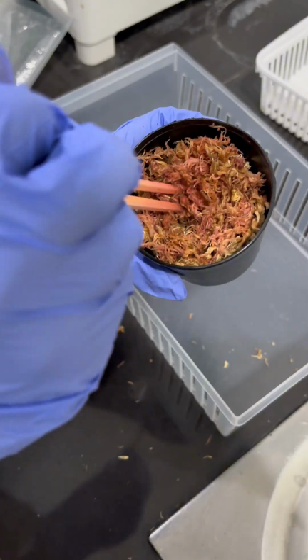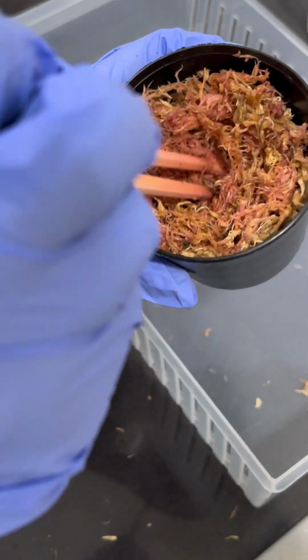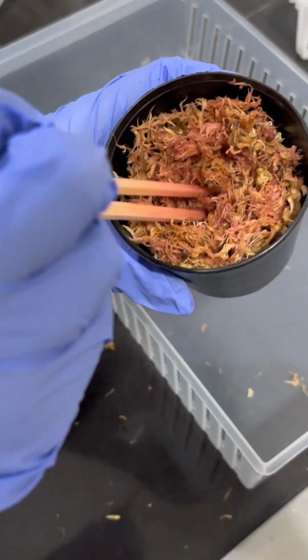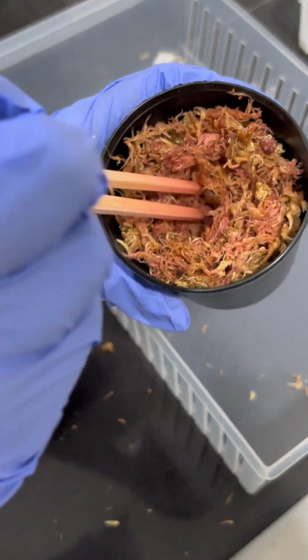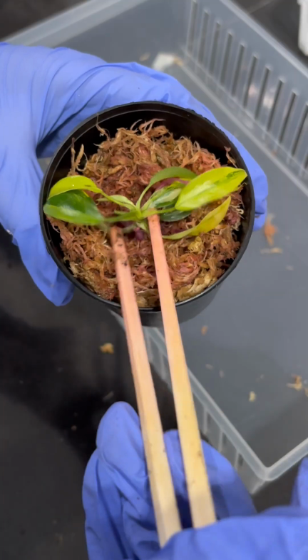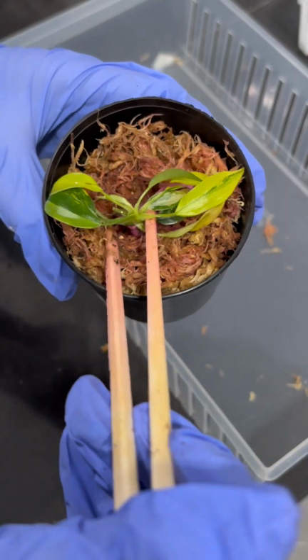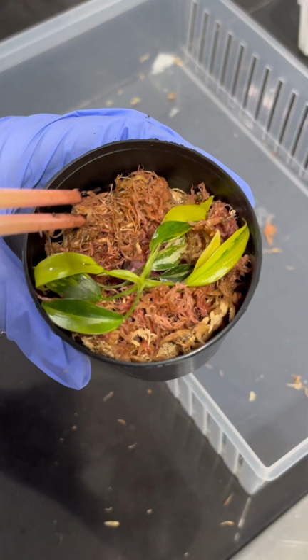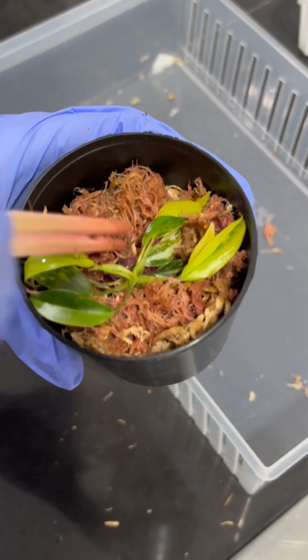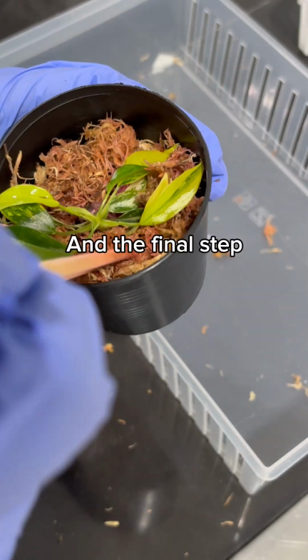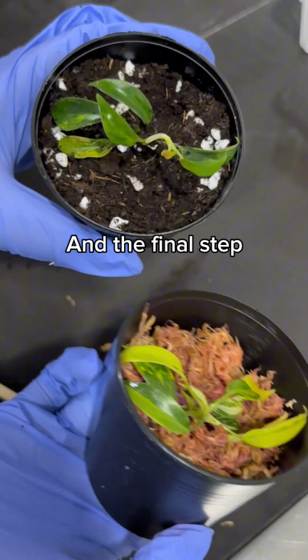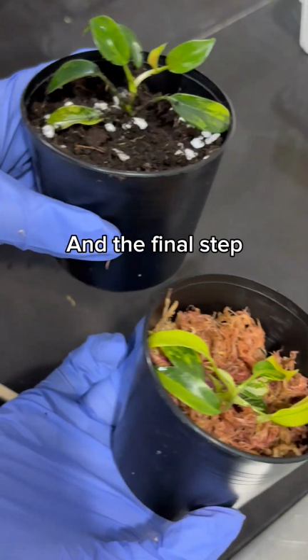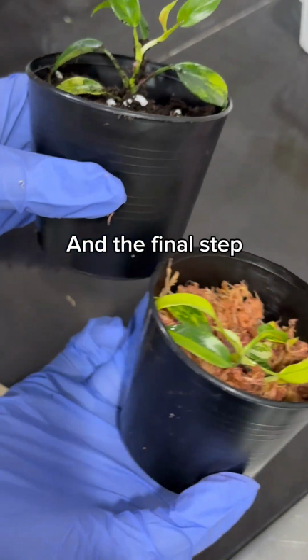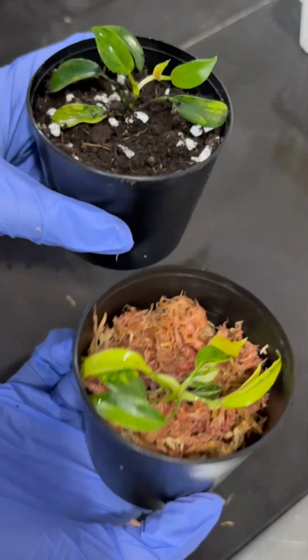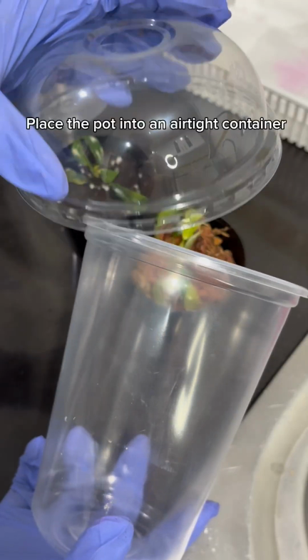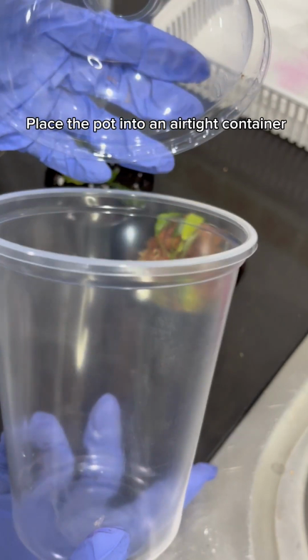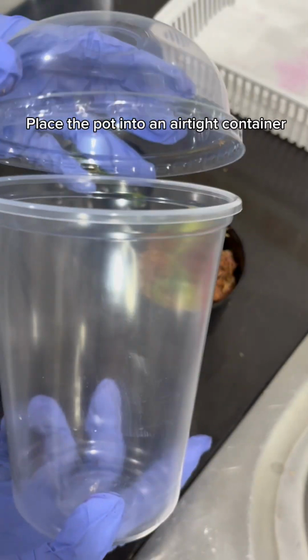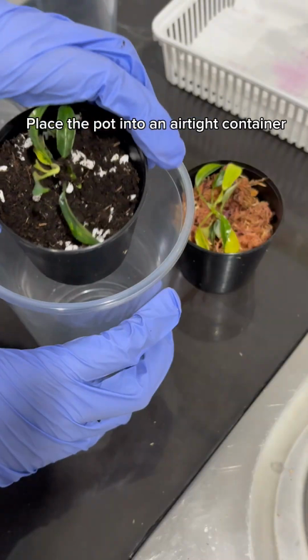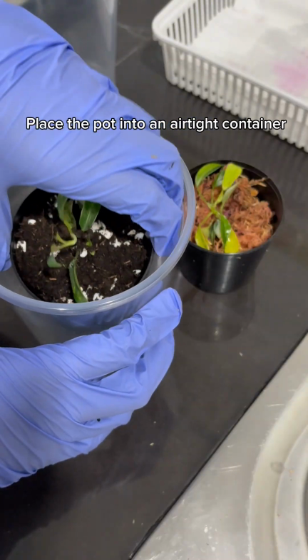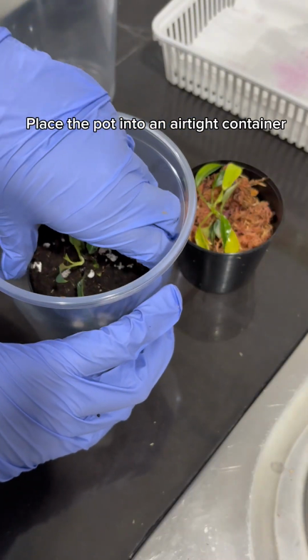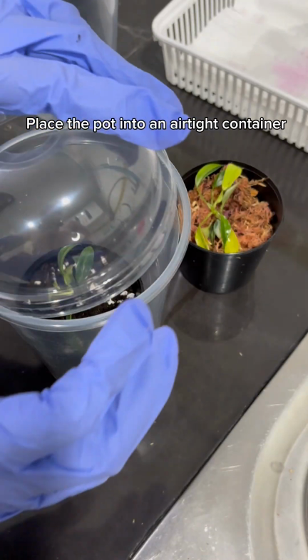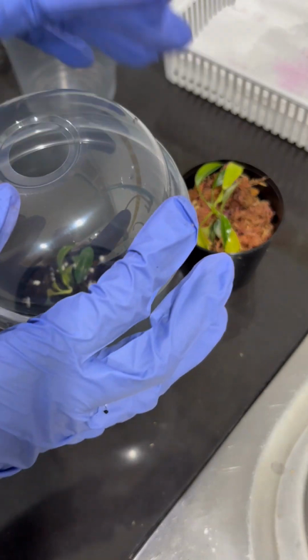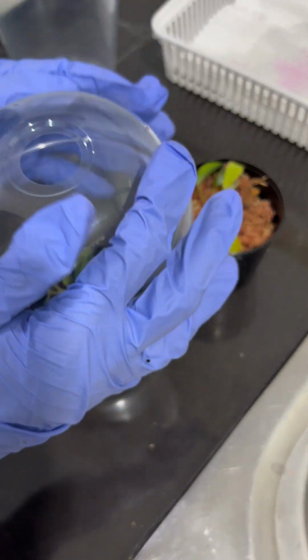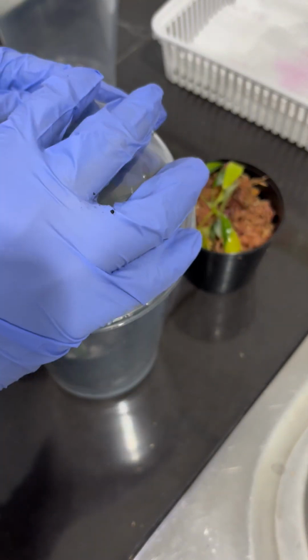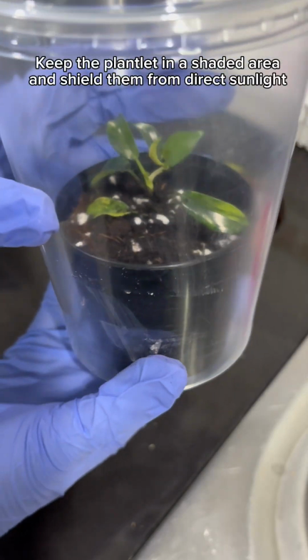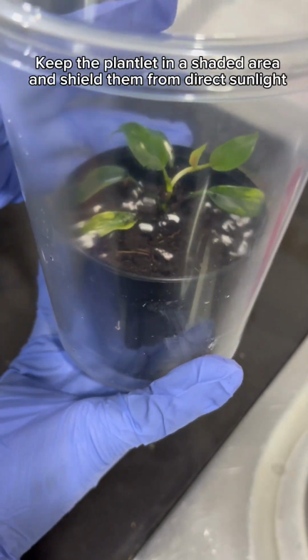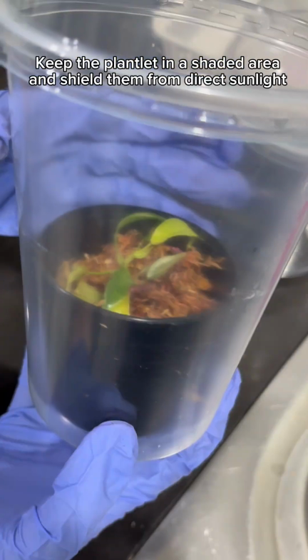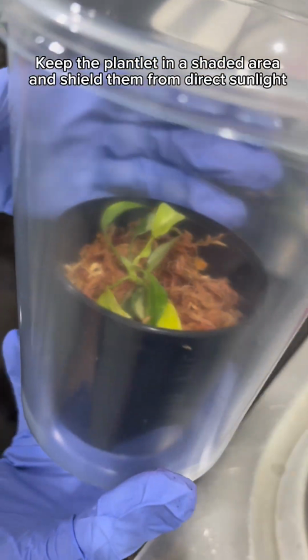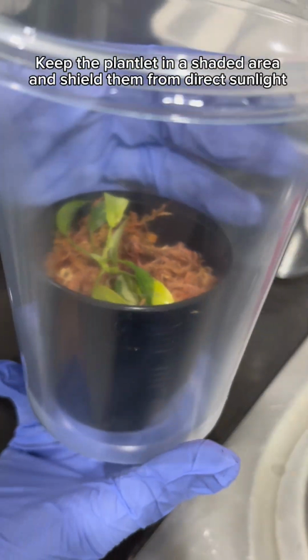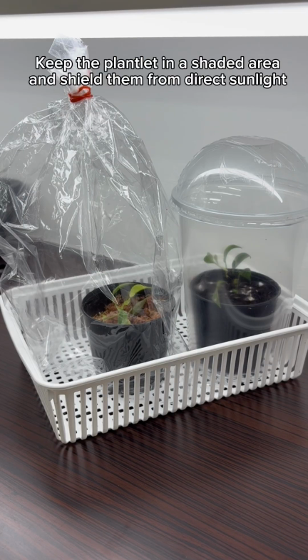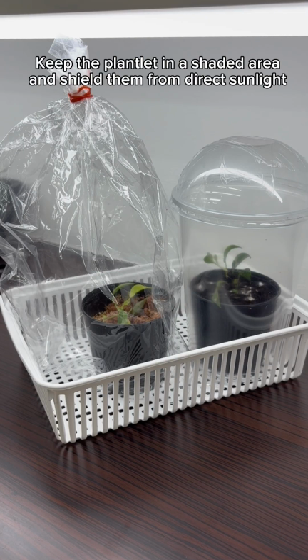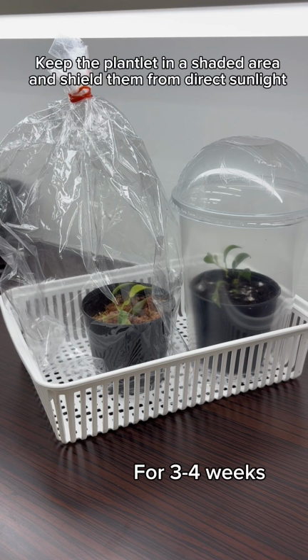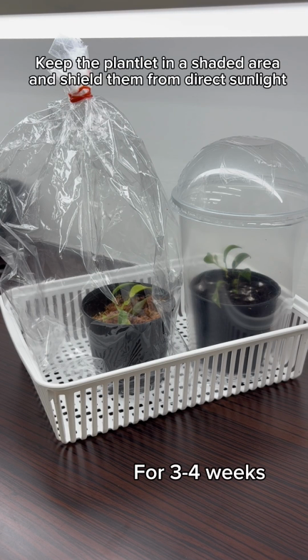Do the same with other planting materials. And the final step: place the pot into an airtight container. Keep the plantlet in a shaded area and shield them from direct sunlight.